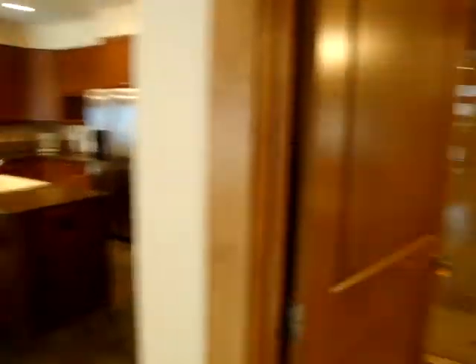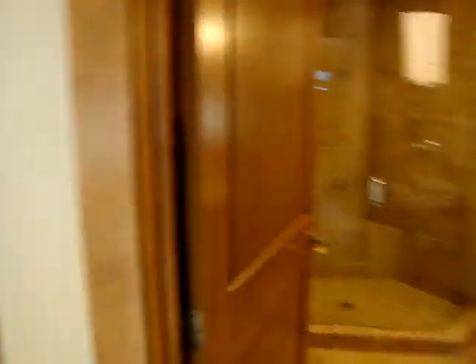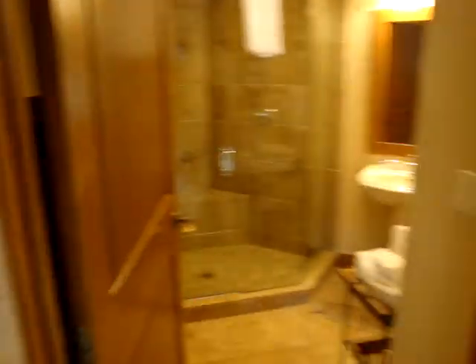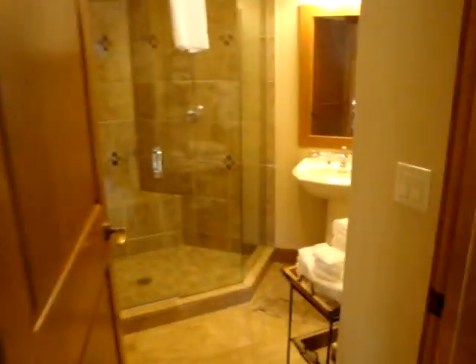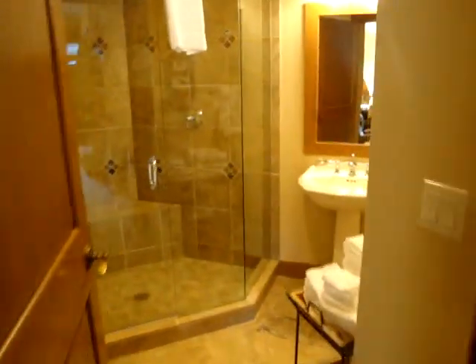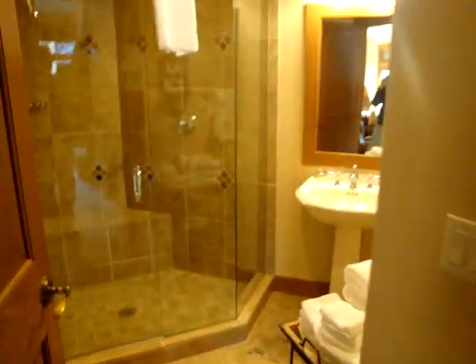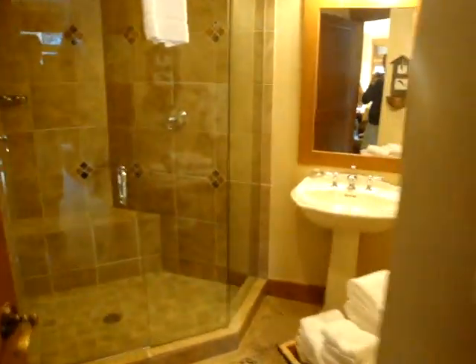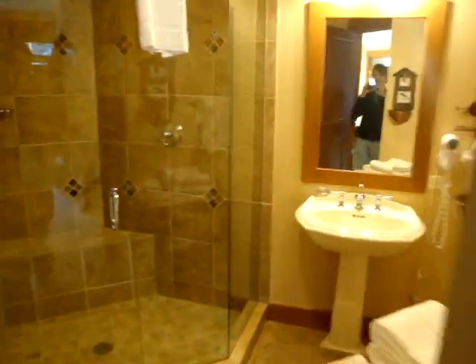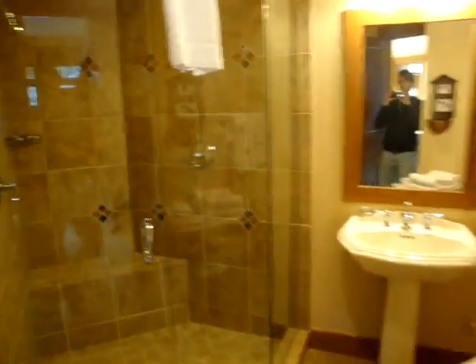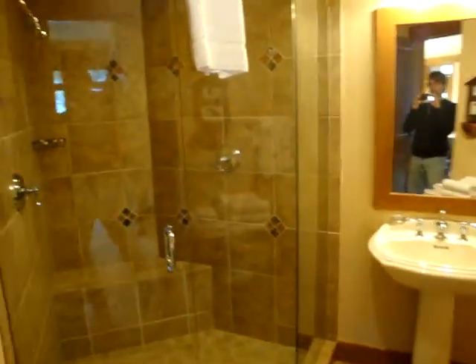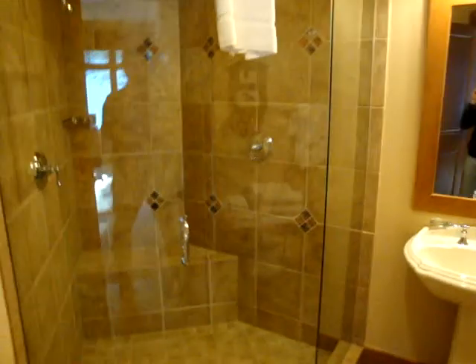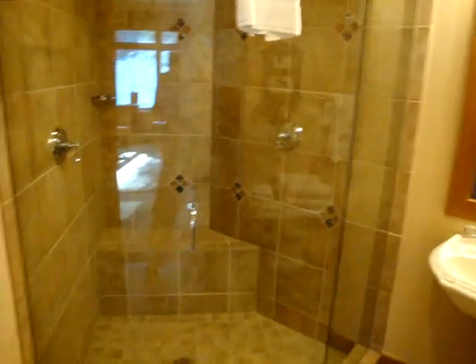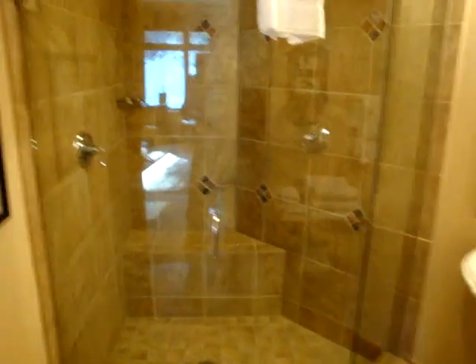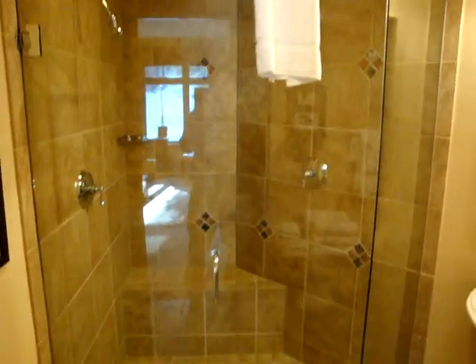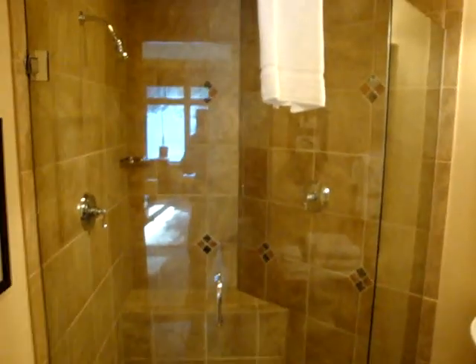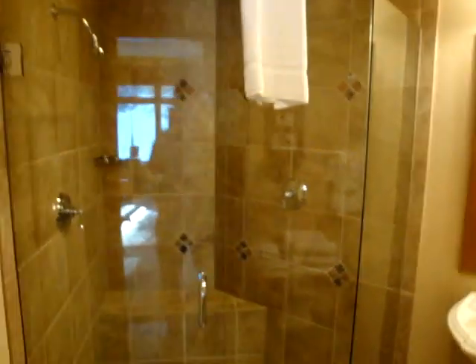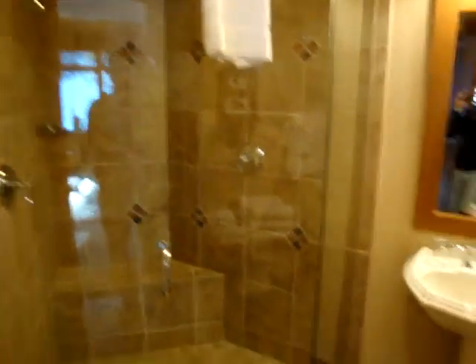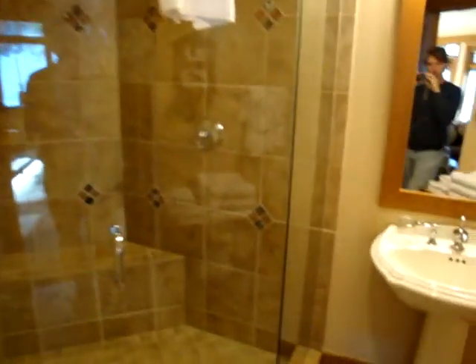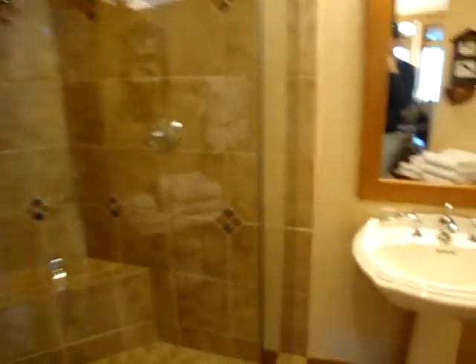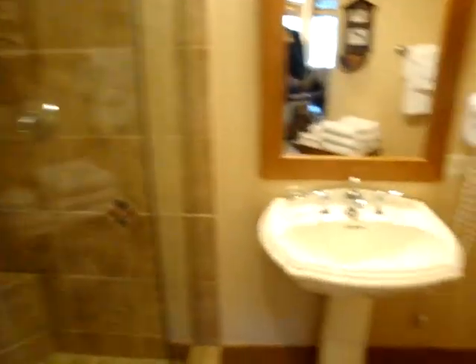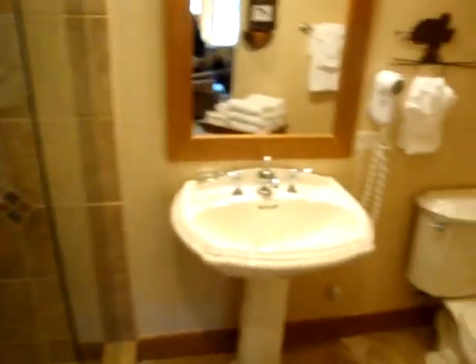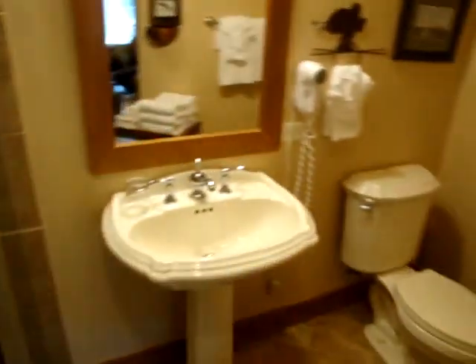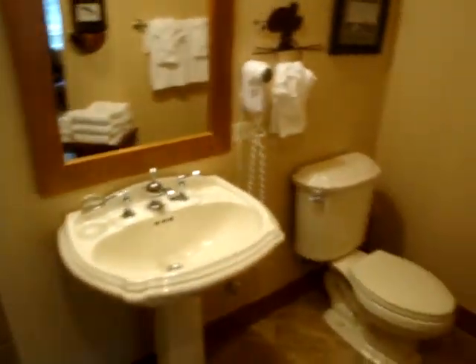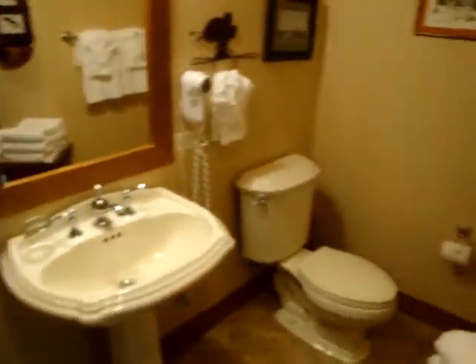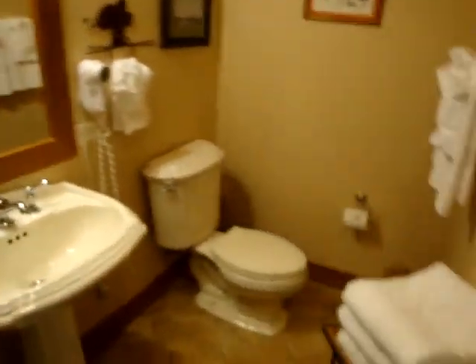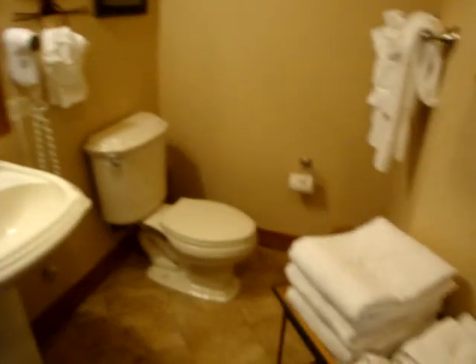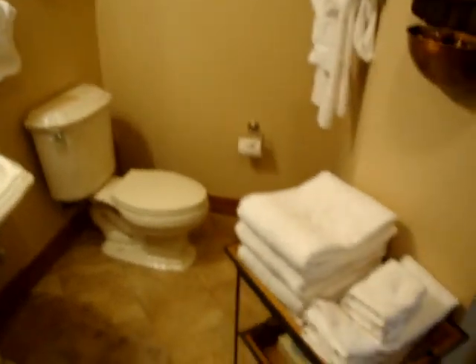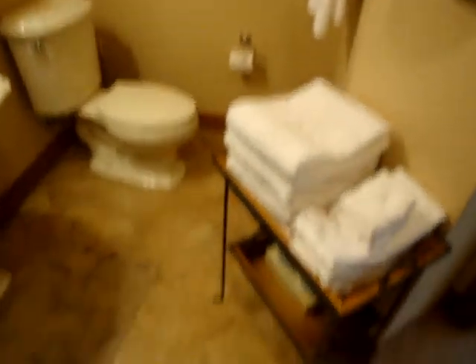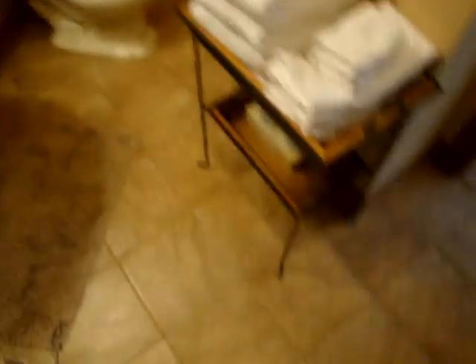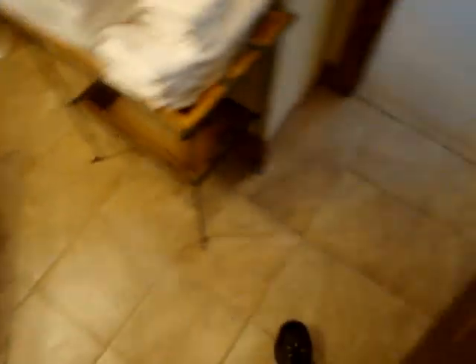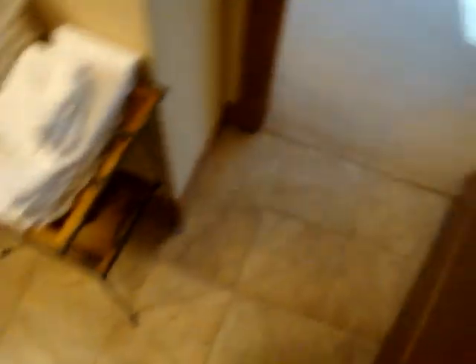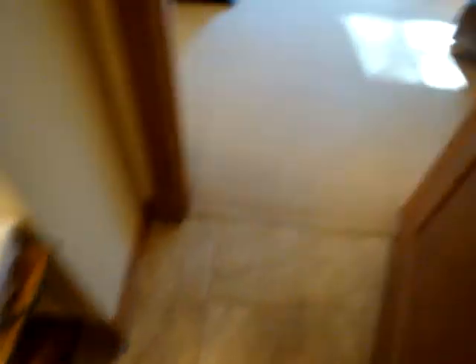The third bathroom has a very large shower with a bench seat, and a vanity, toilet, and tile flooring.